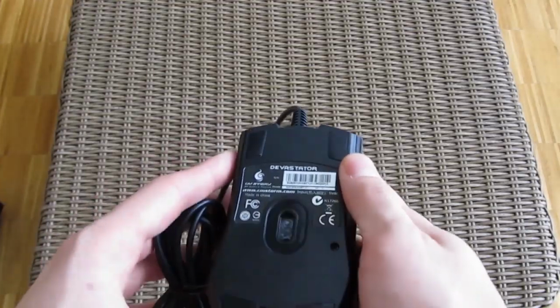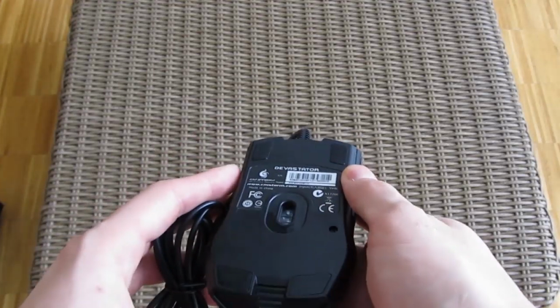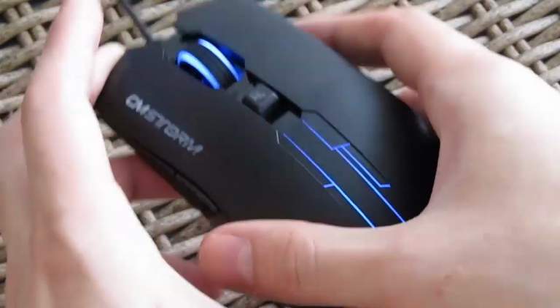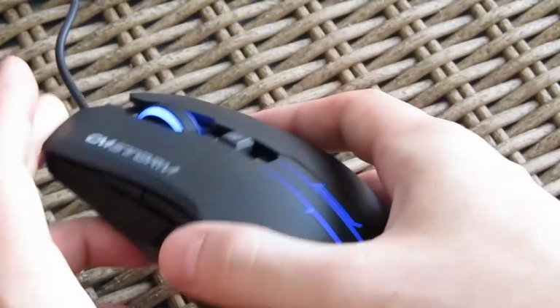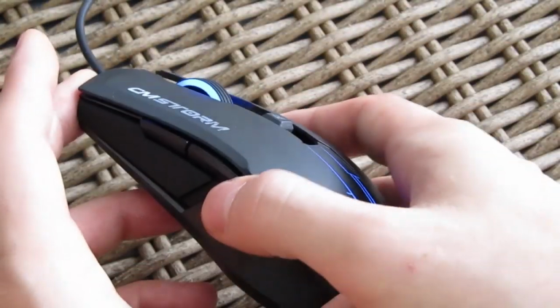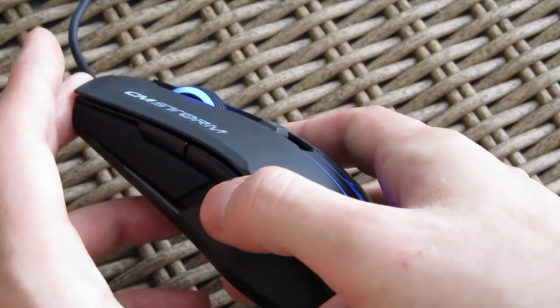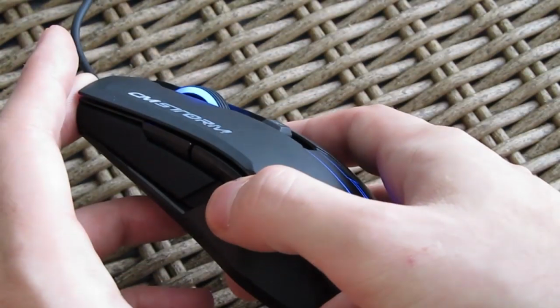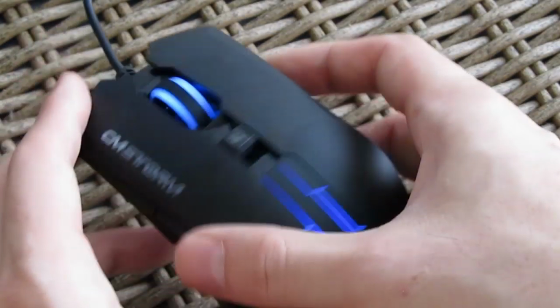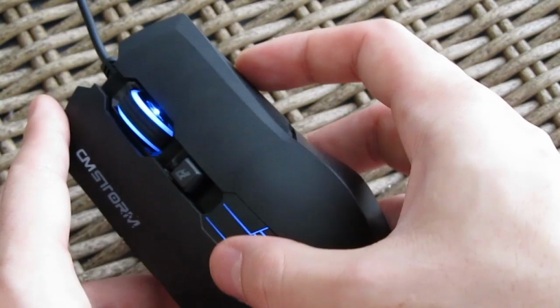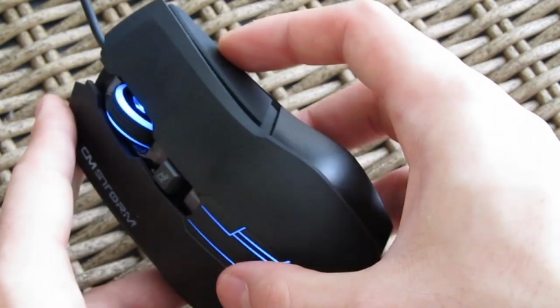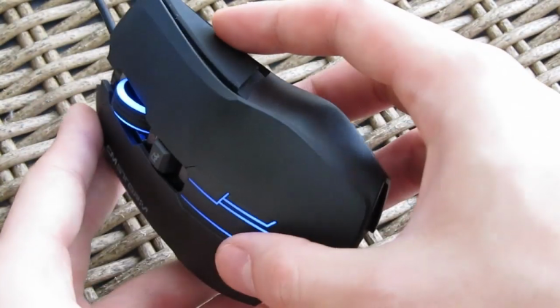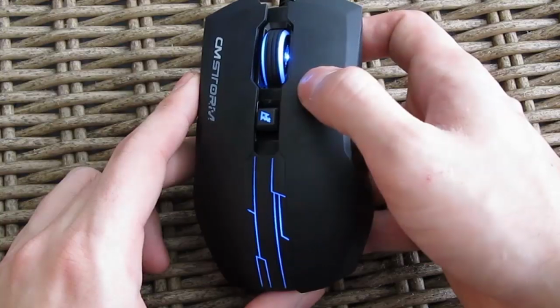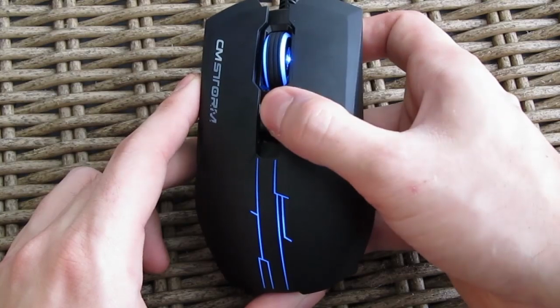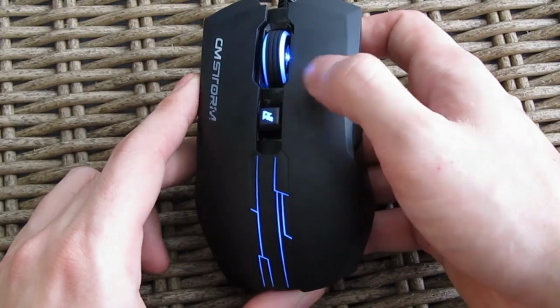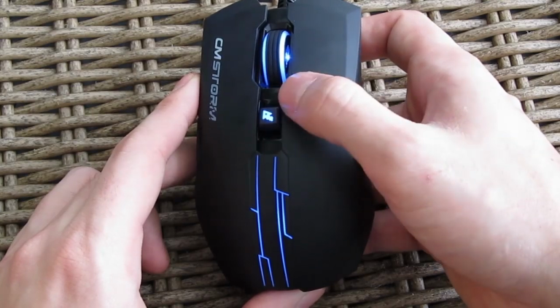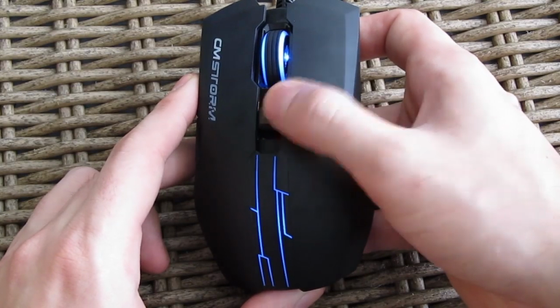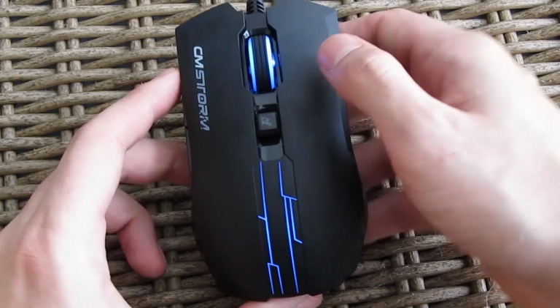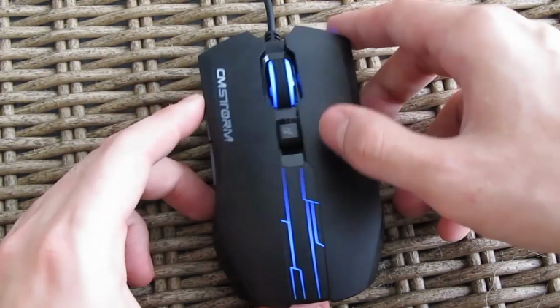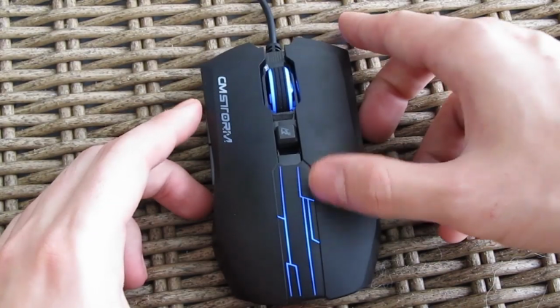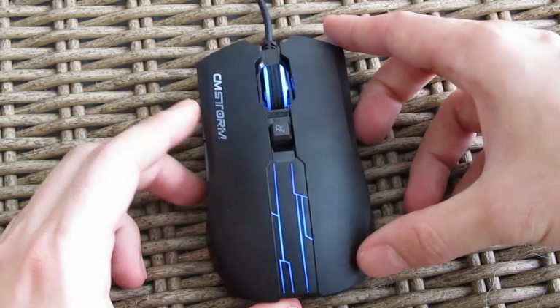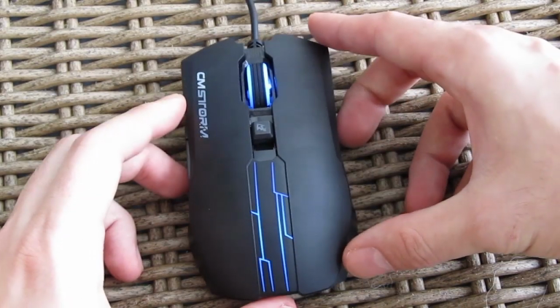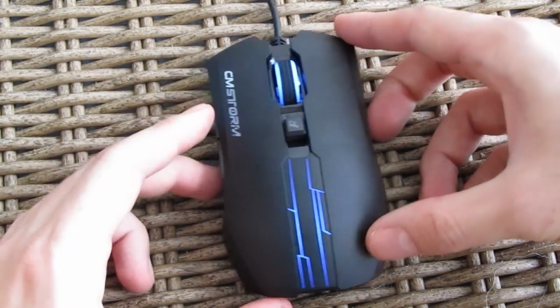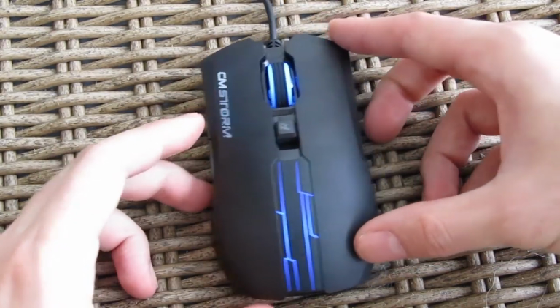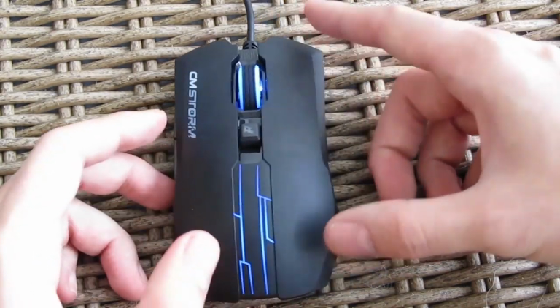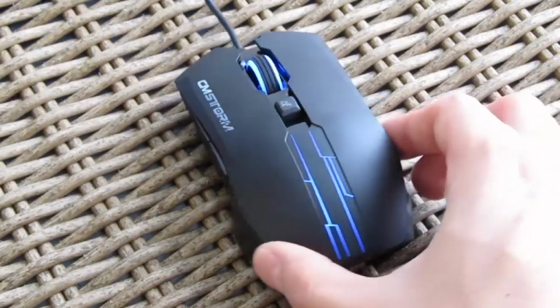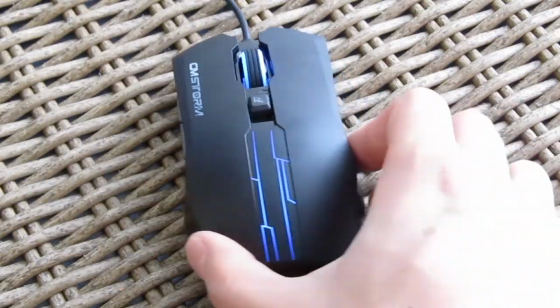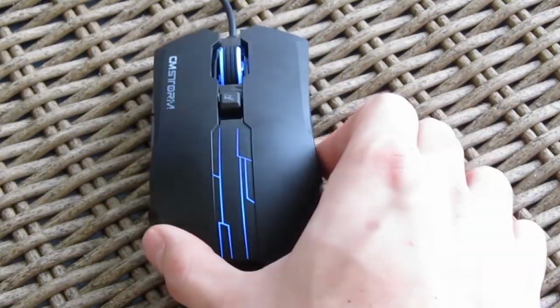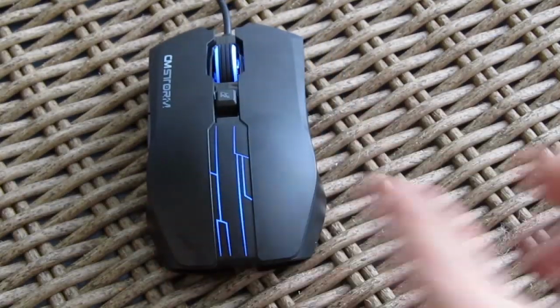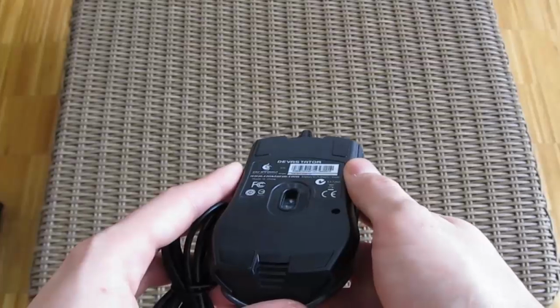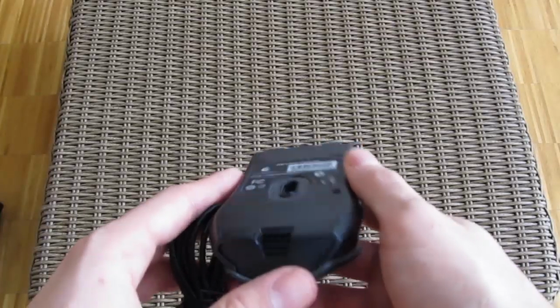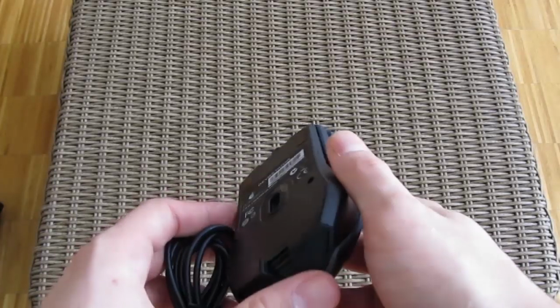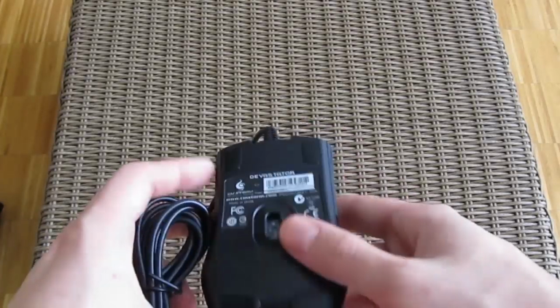It has all the basic functions like the back and forward side buttons and a large DPI button with which you can change the DPI on the fly between three levels: 800, 1600, and 1200 DPI.